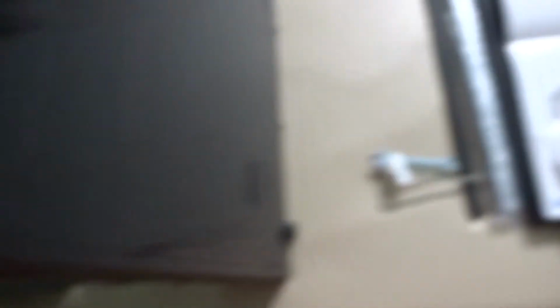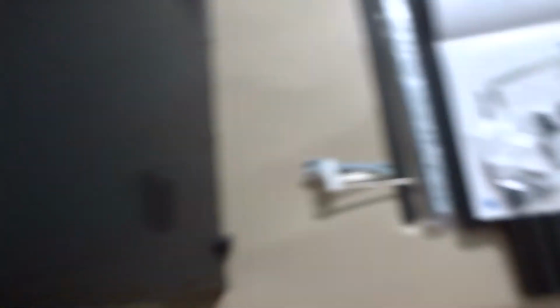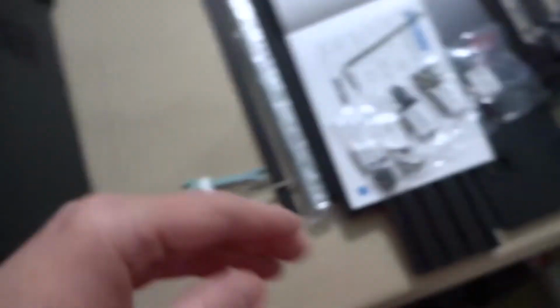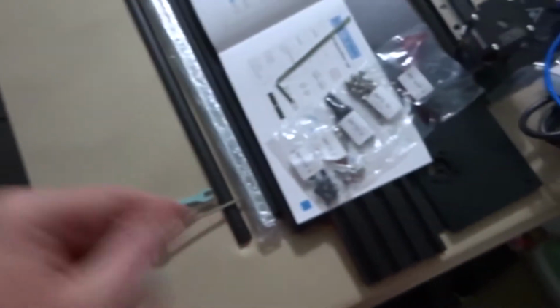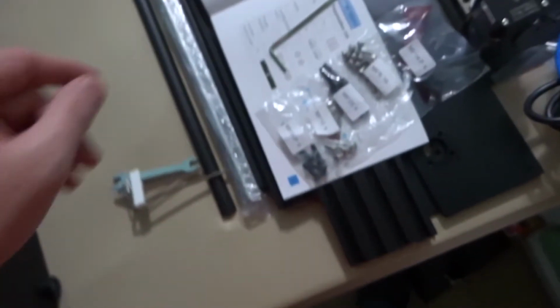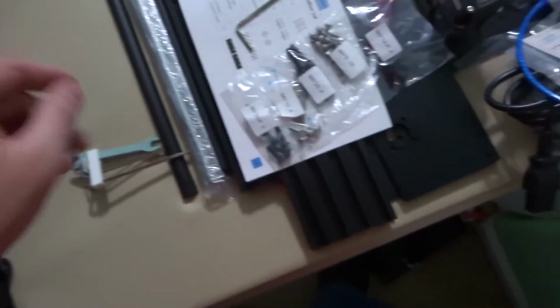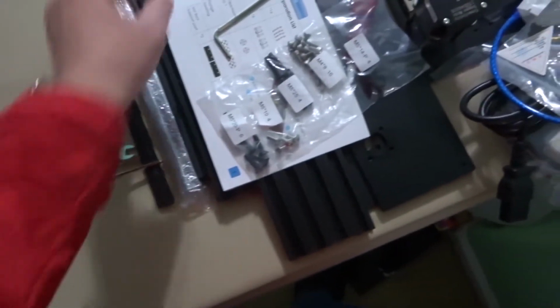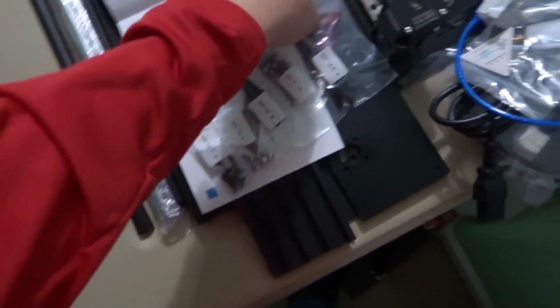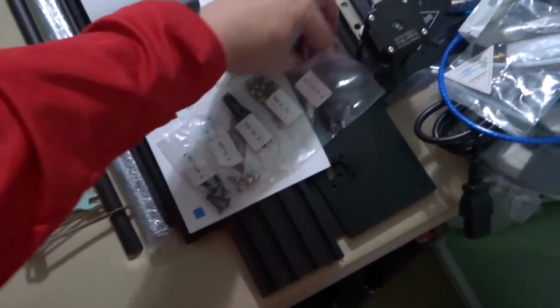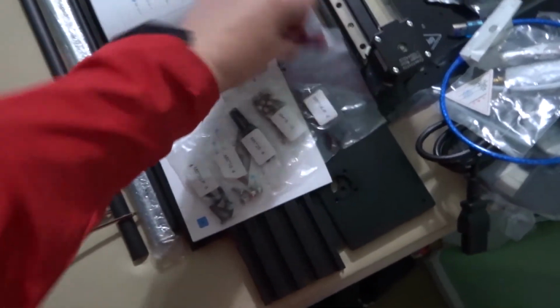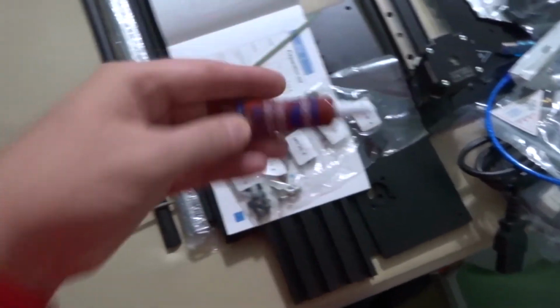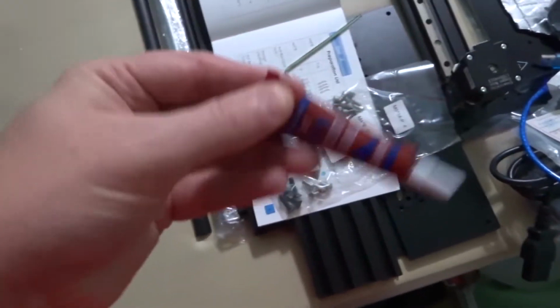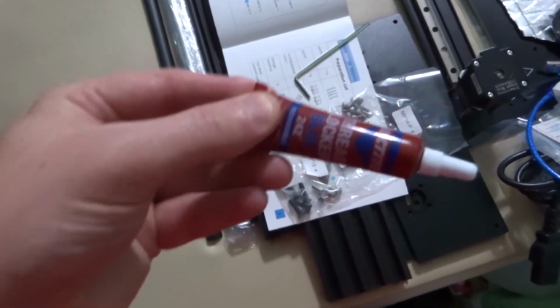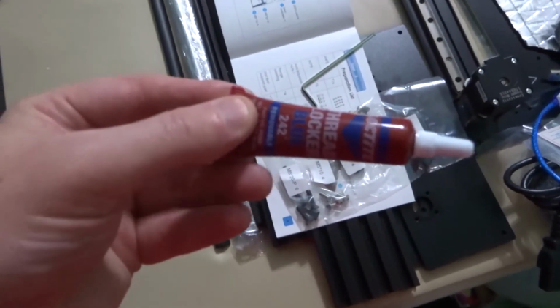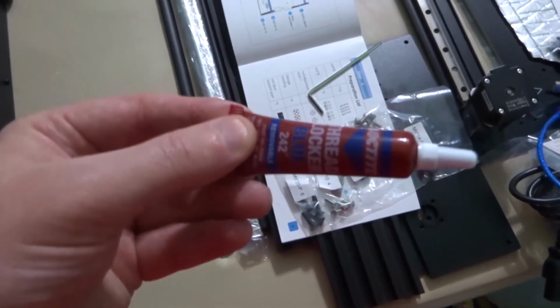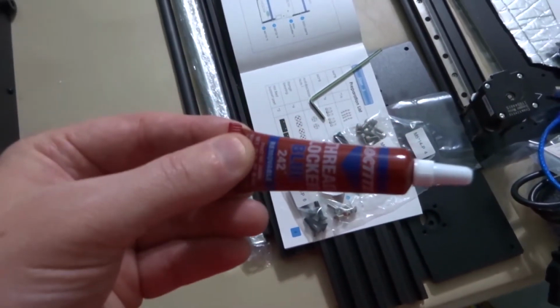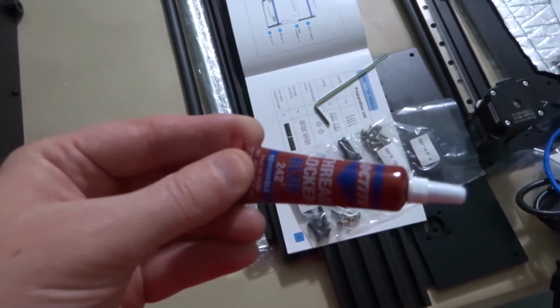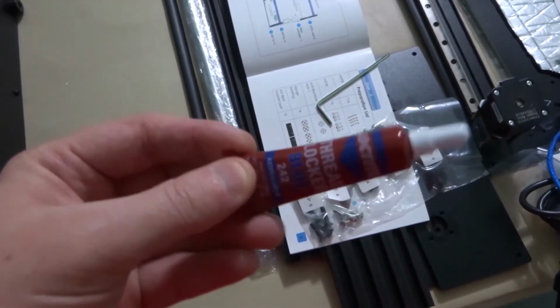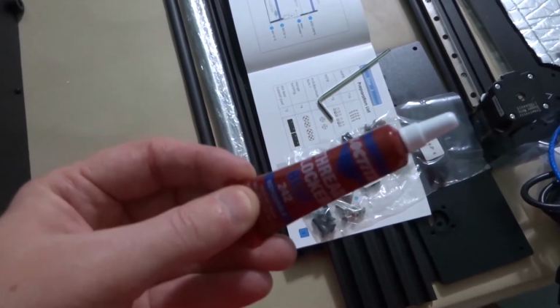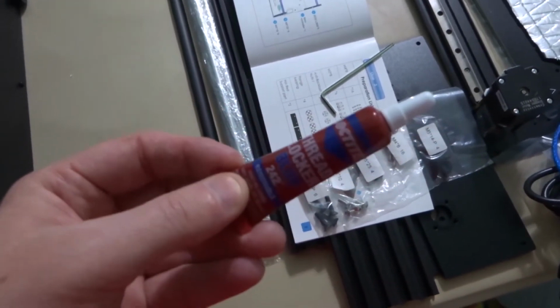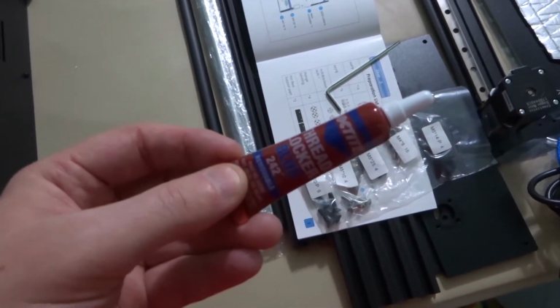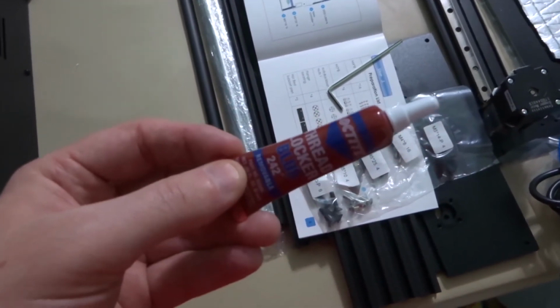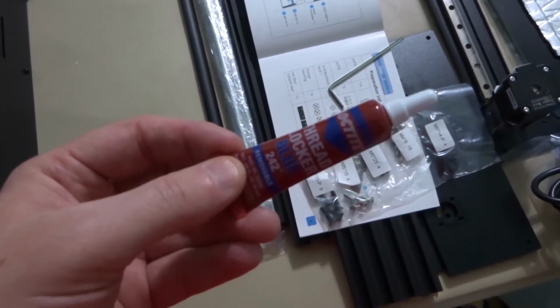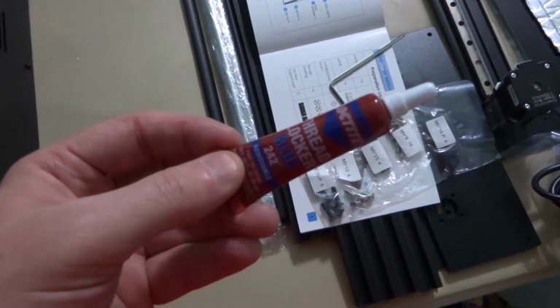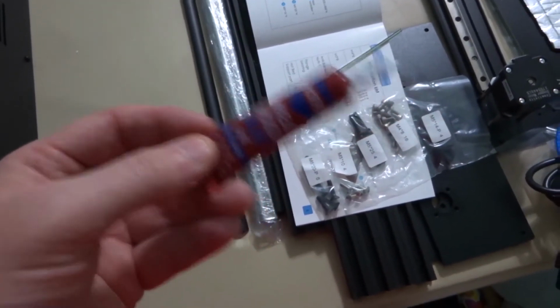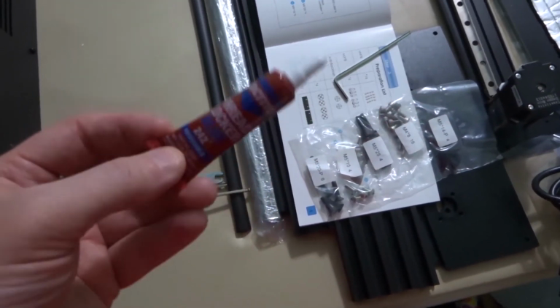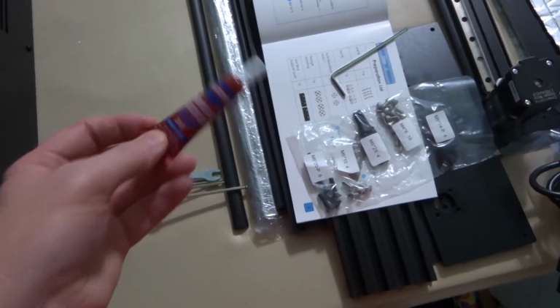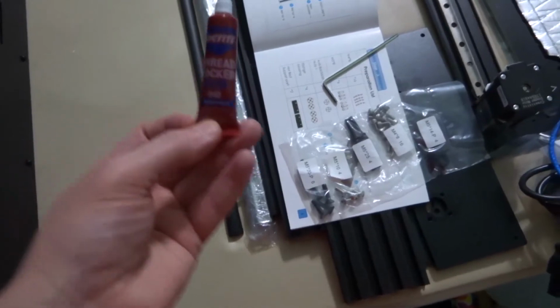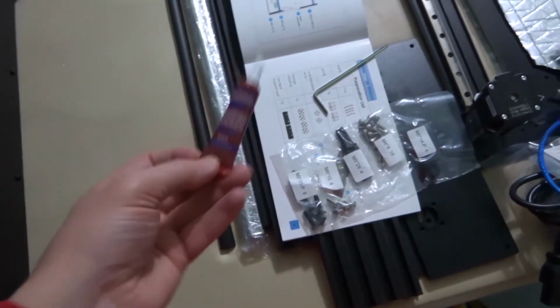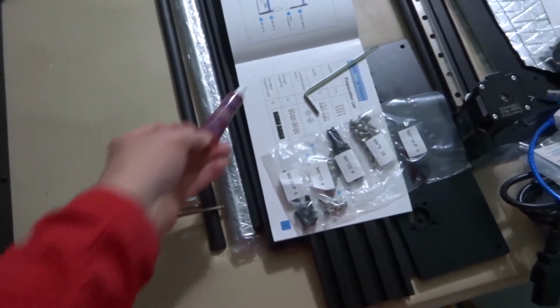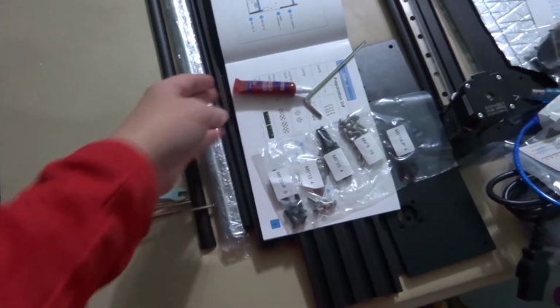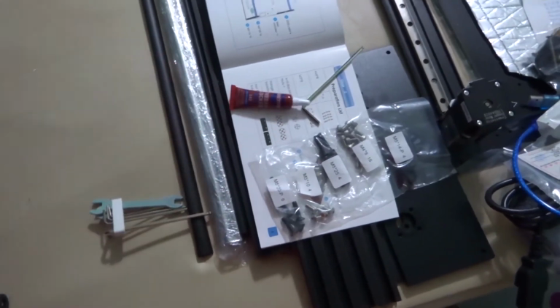I'm probably going to add some Loctite to these to make sure that they don't work loose over time. A helpful little tip for the day.